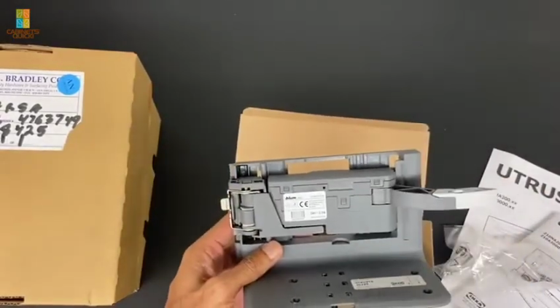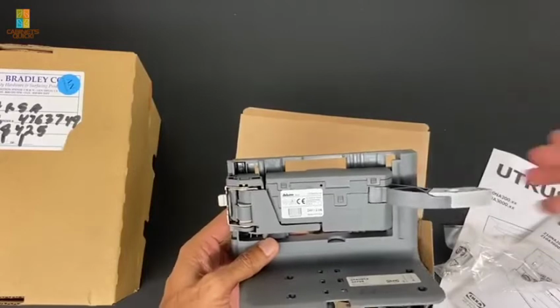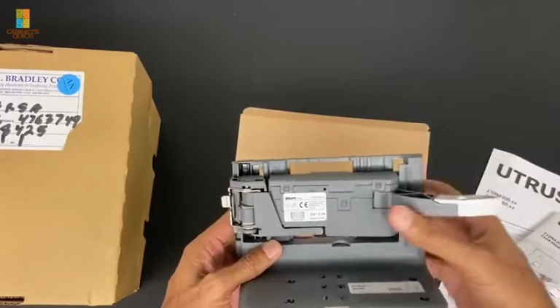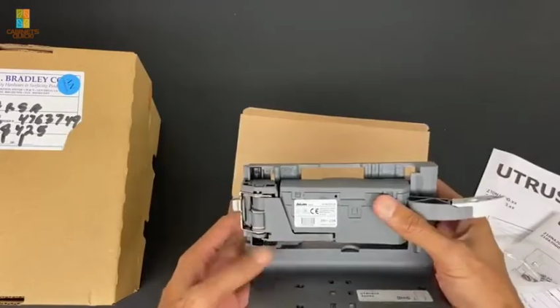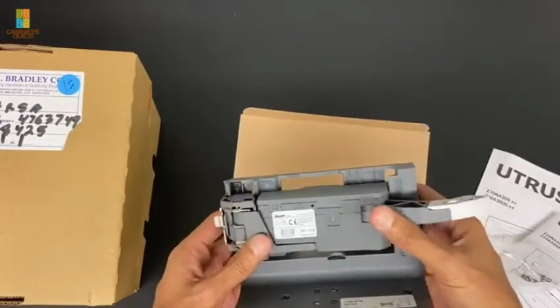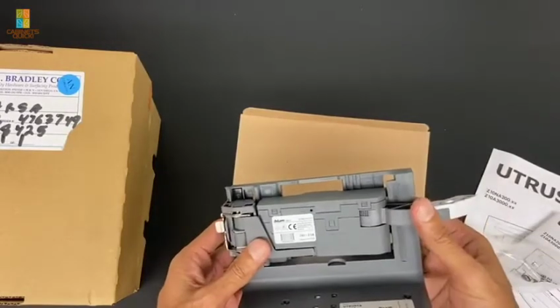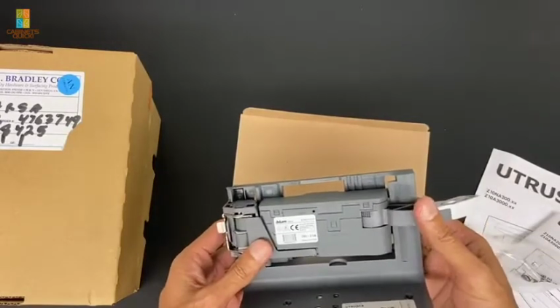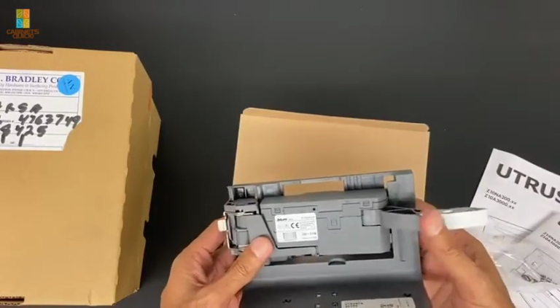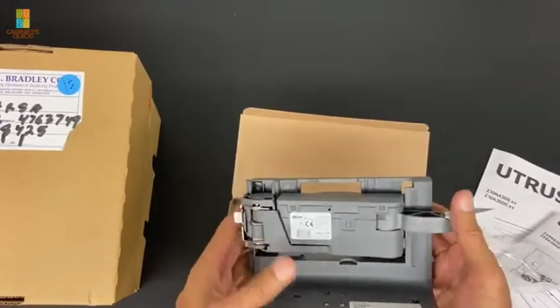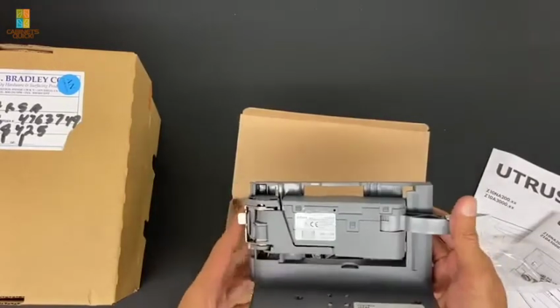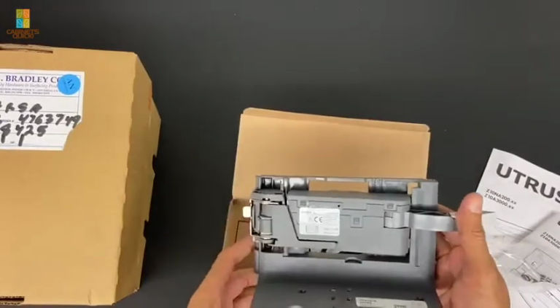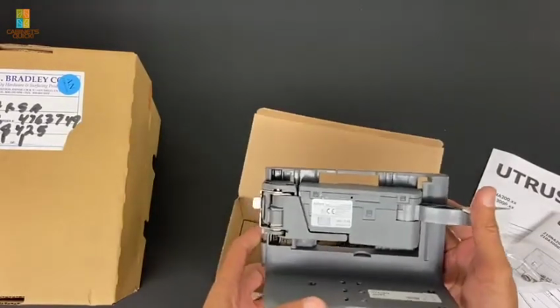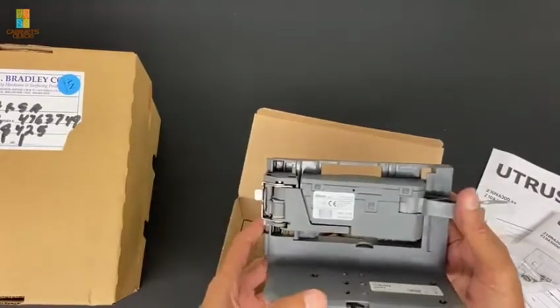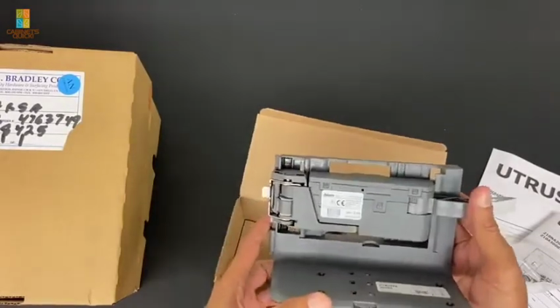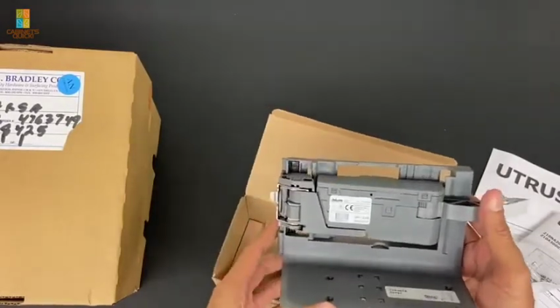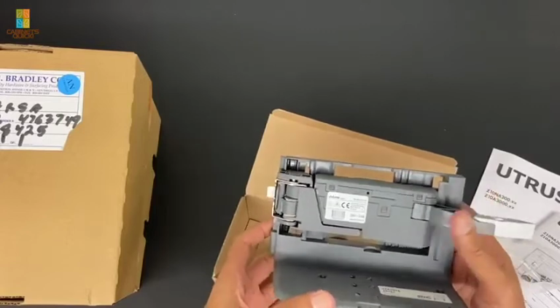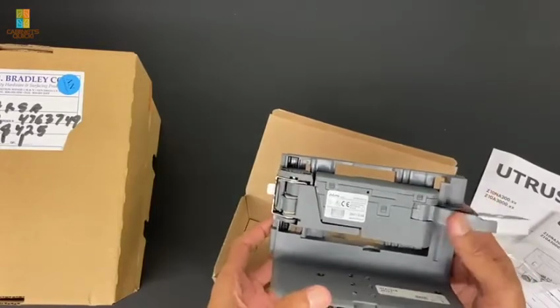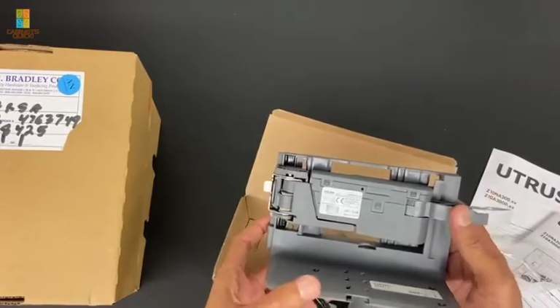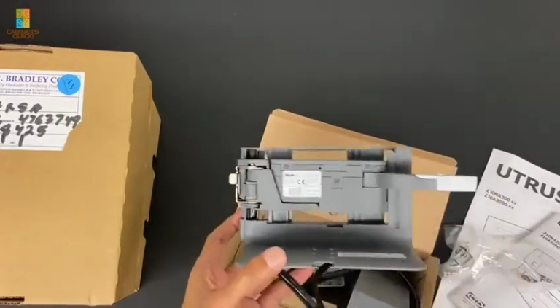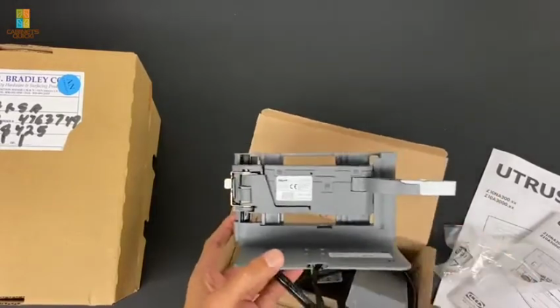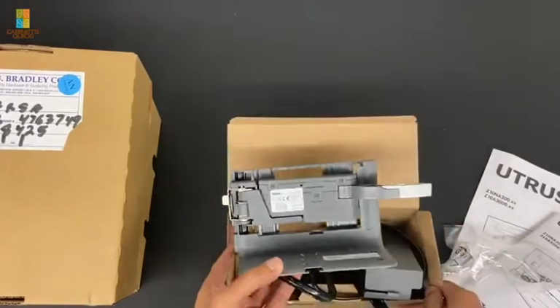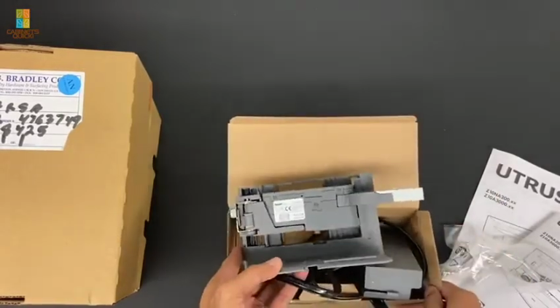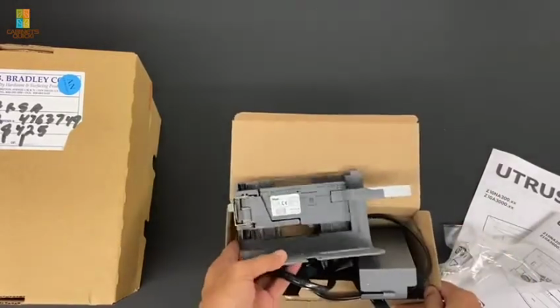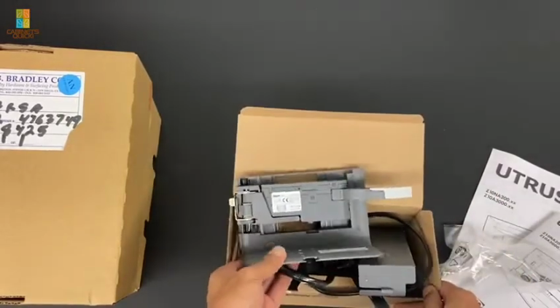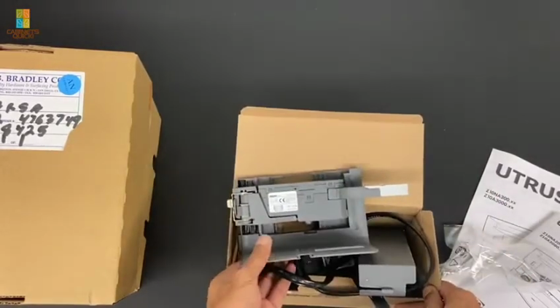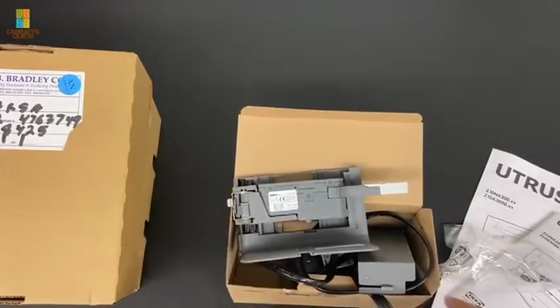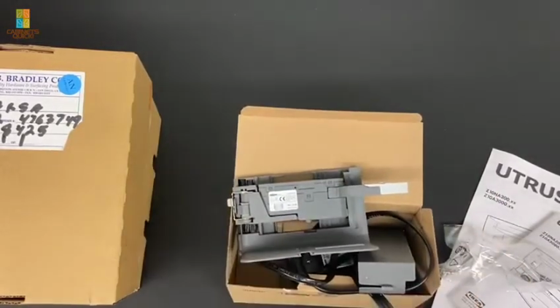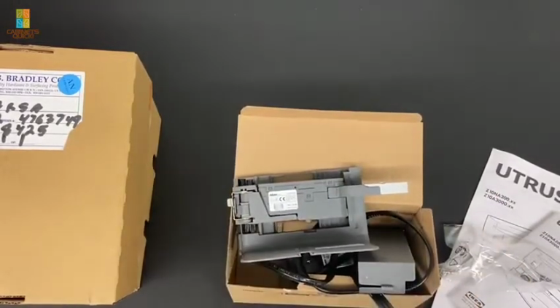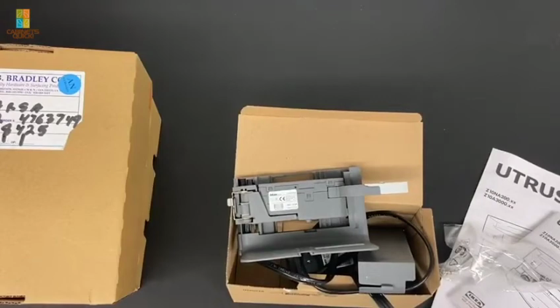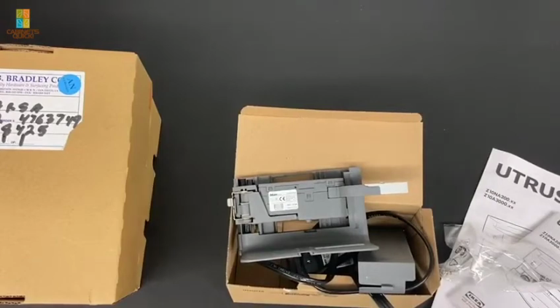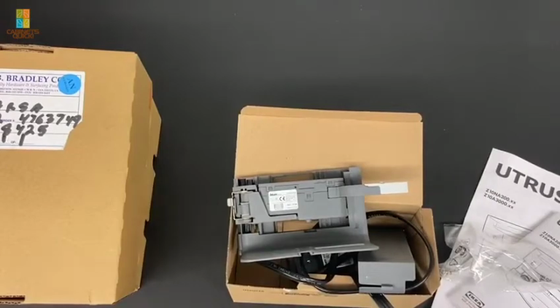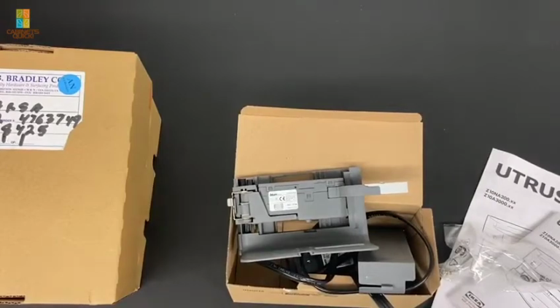Next we'll show you how to put them on, how they work in a trash can, and how each one gets fitted into an actual cabinet with an actual trash can unit.